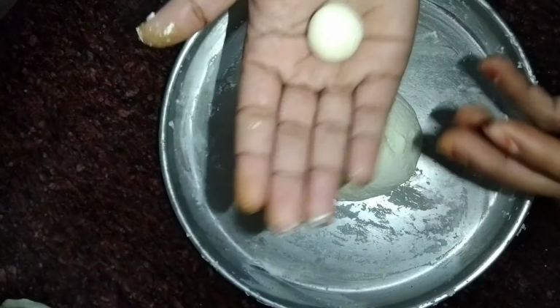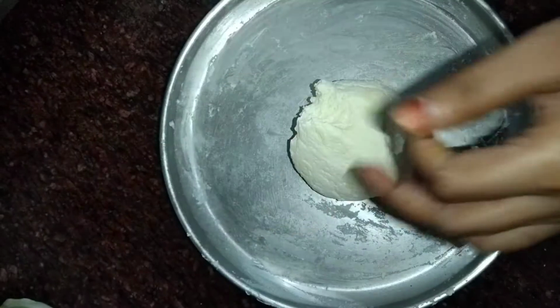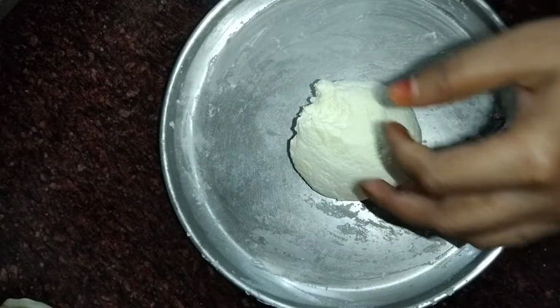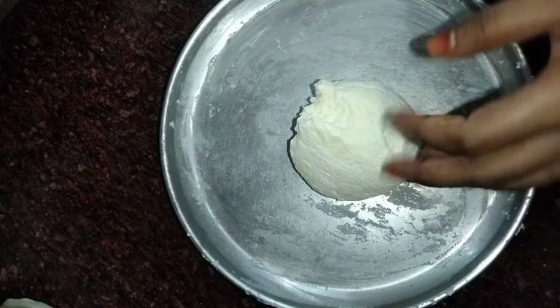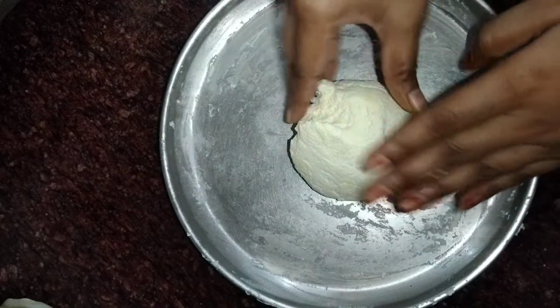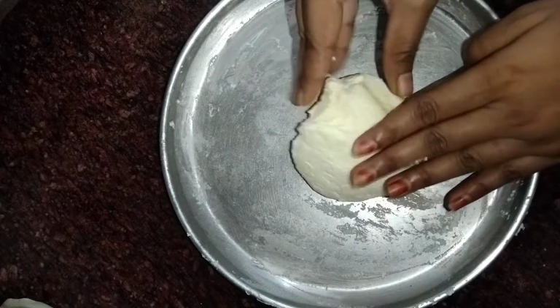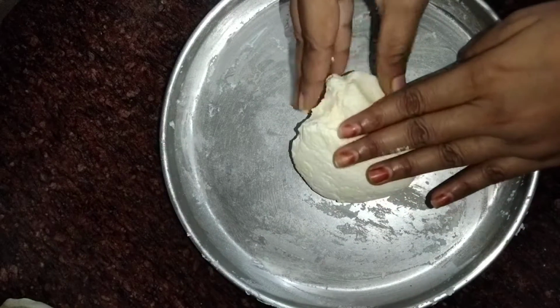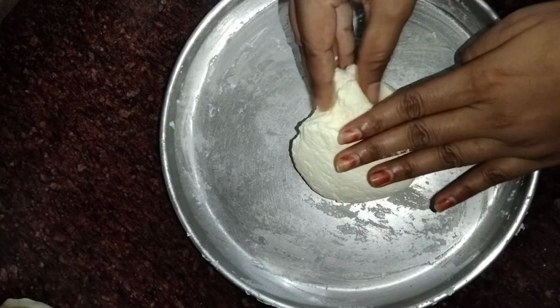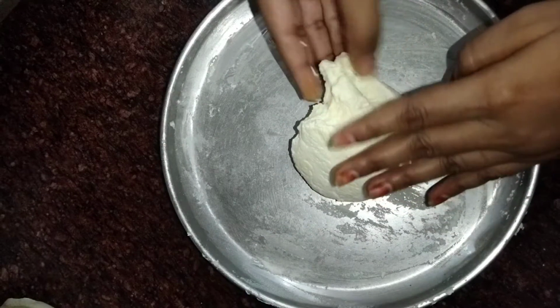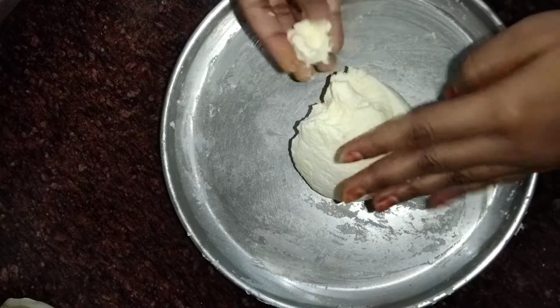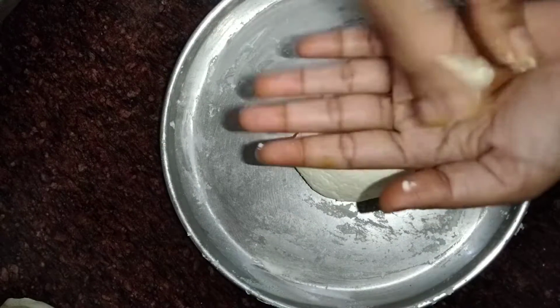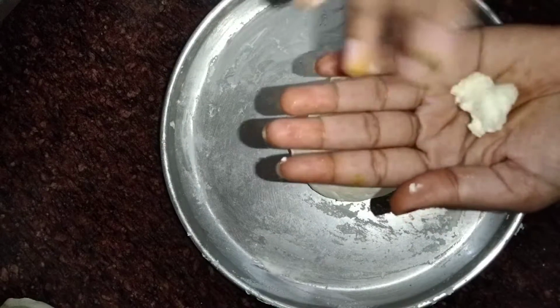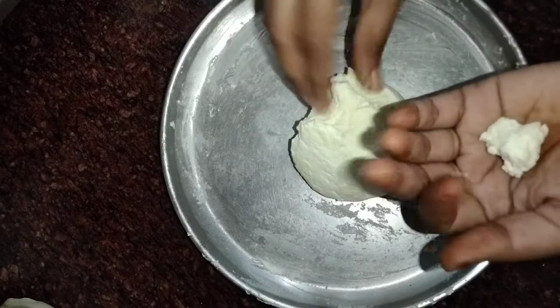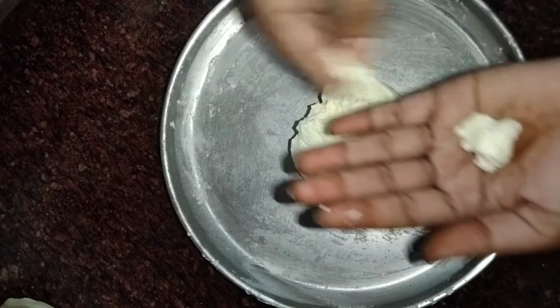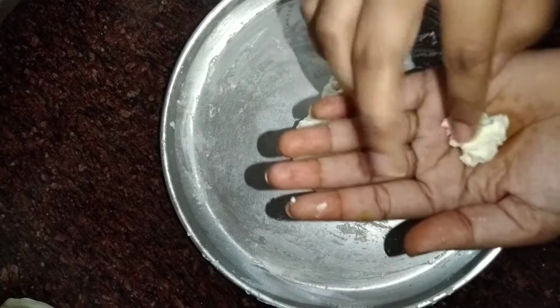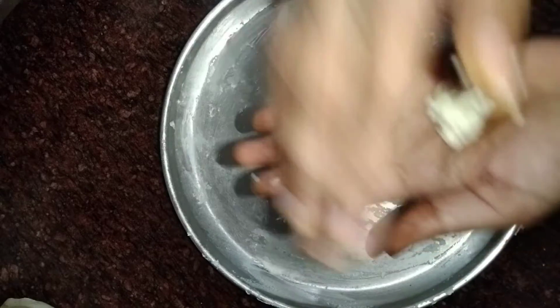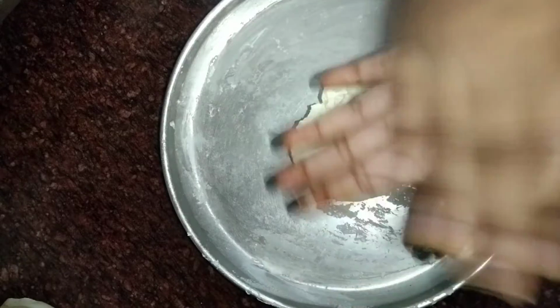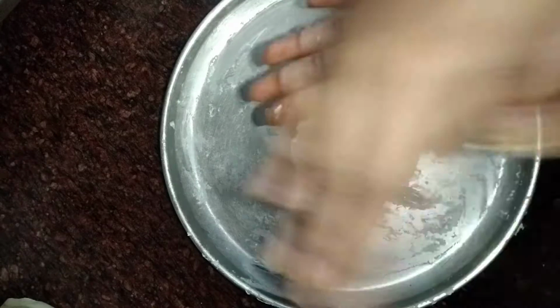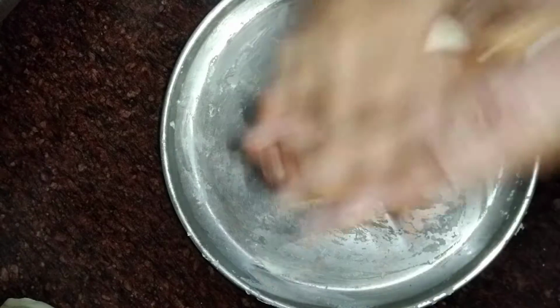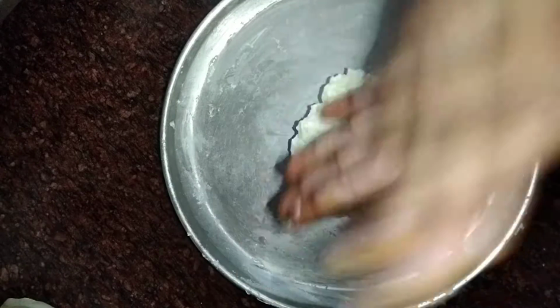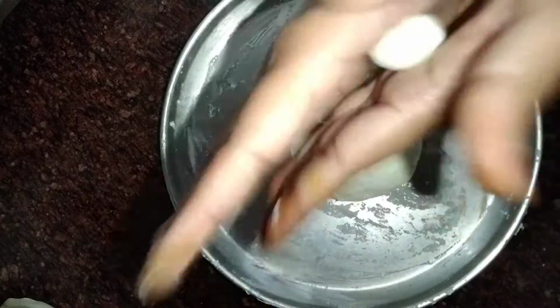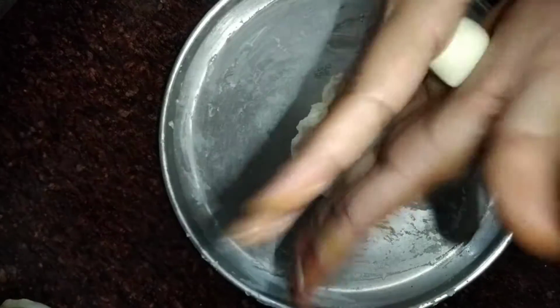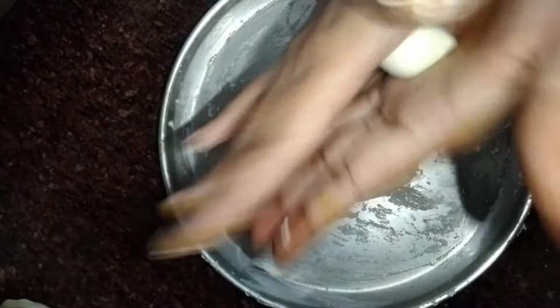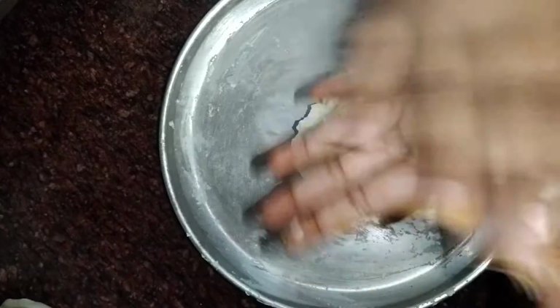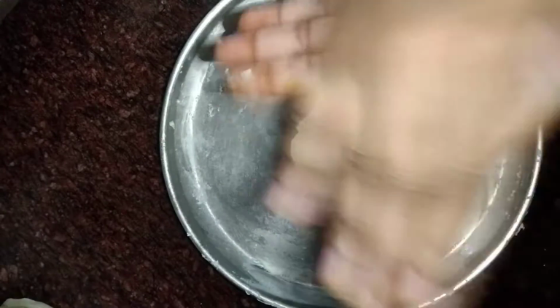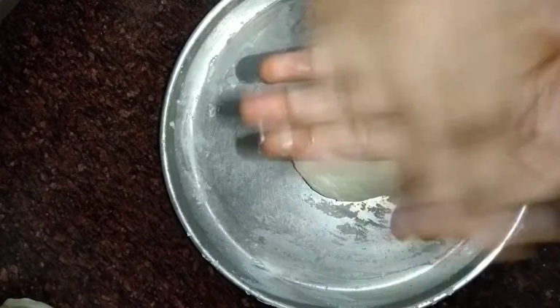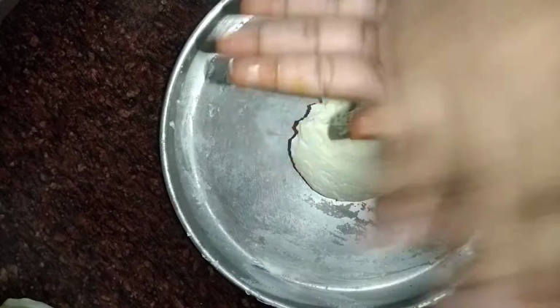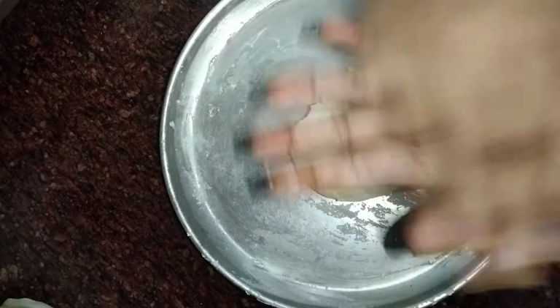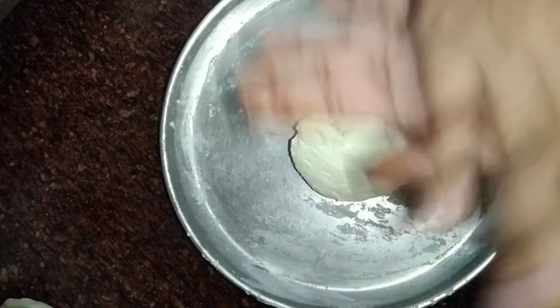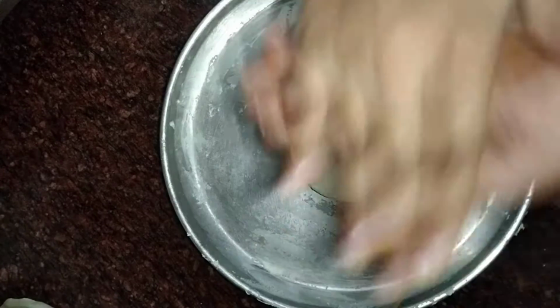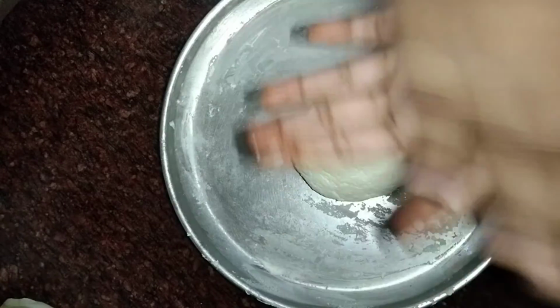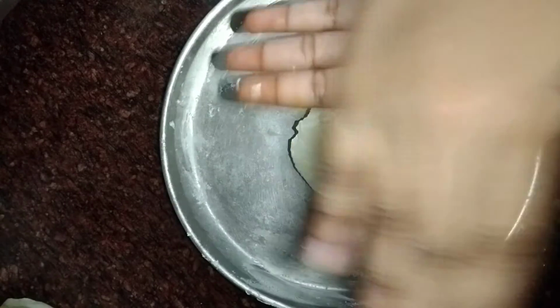I will make this recipe for my friends and families. If you like it, share the recipe with your friends and family. Also press the bell icon so that notifications will come to you.